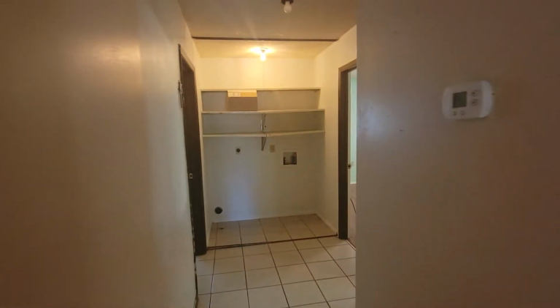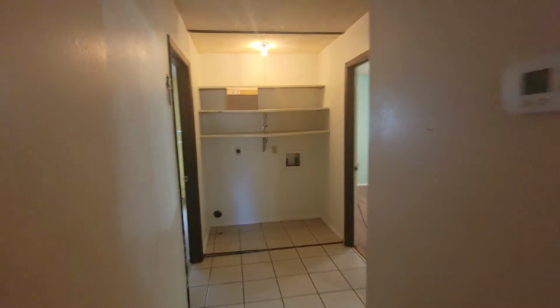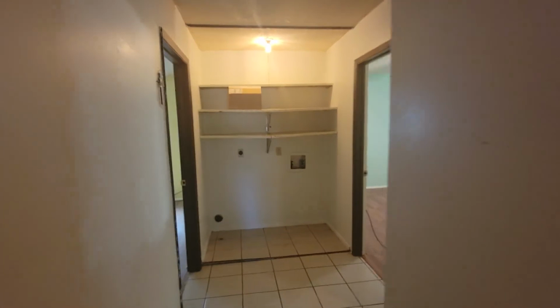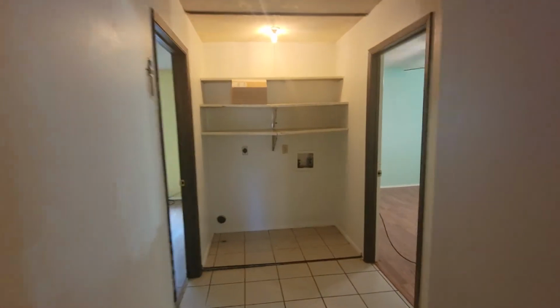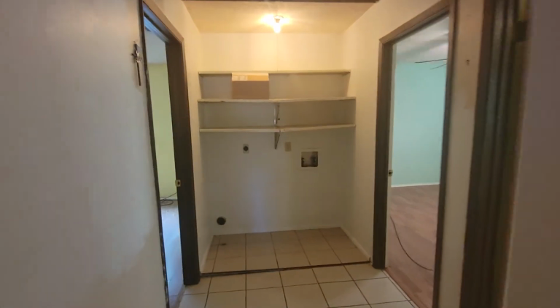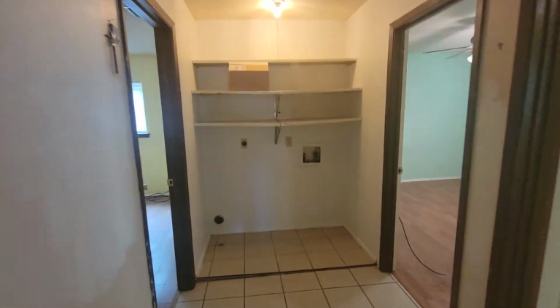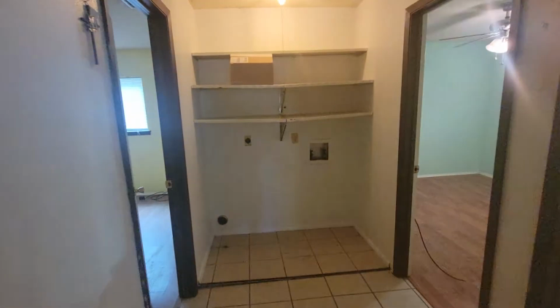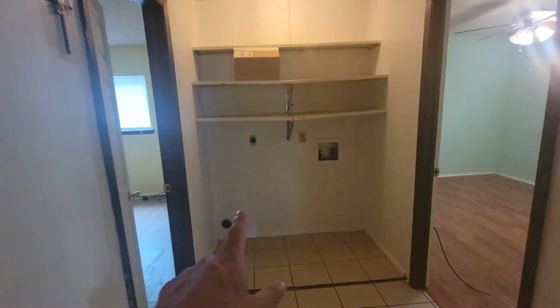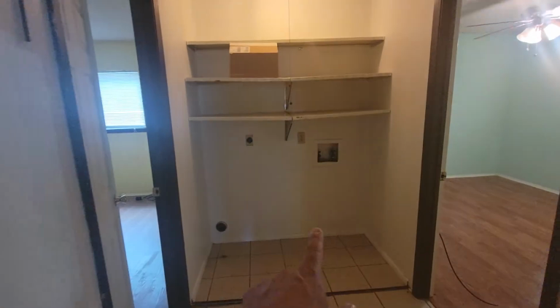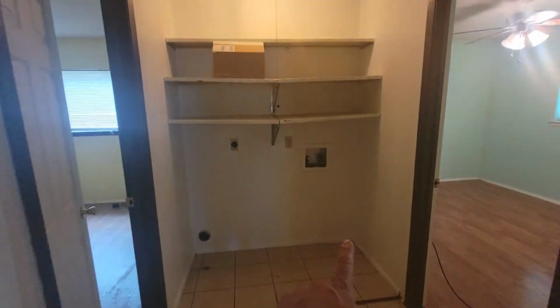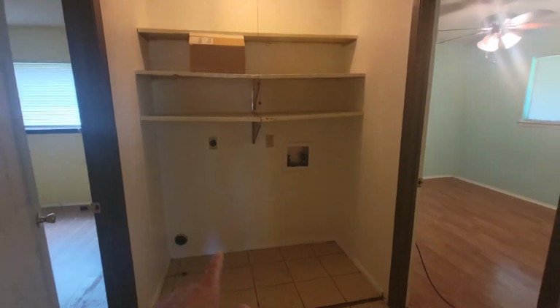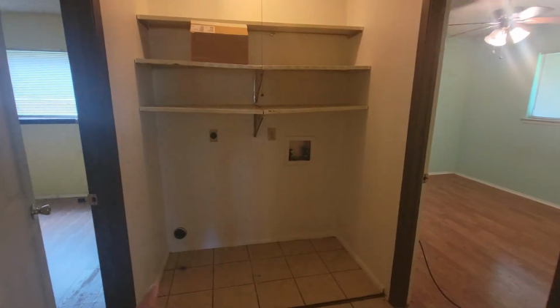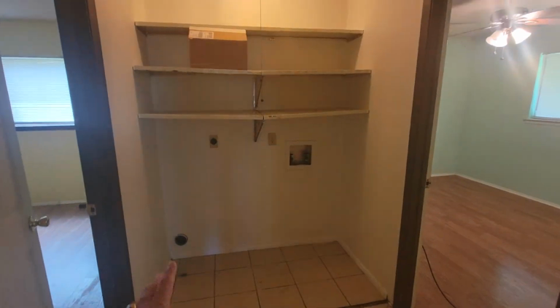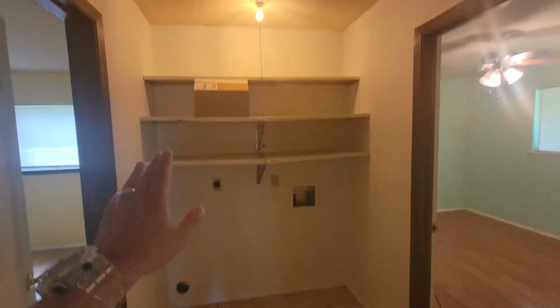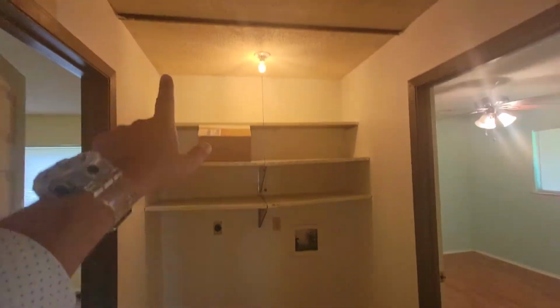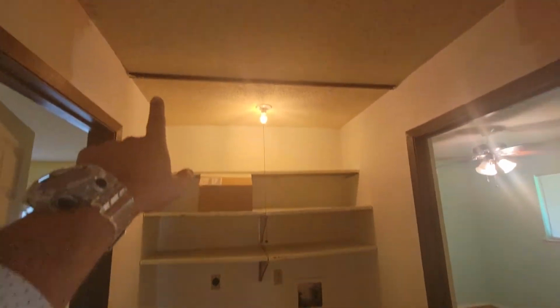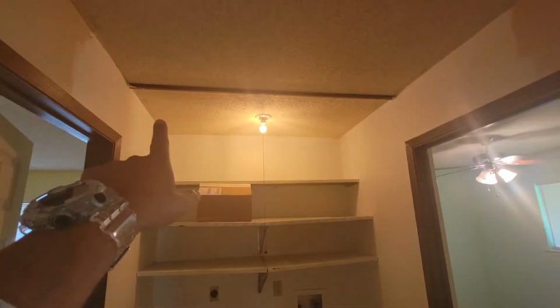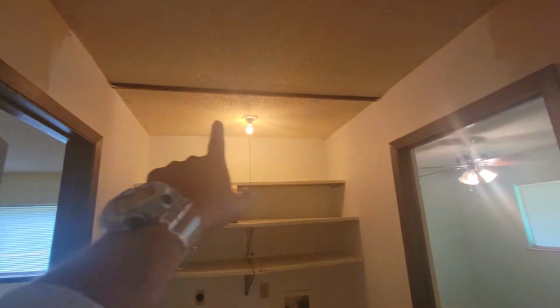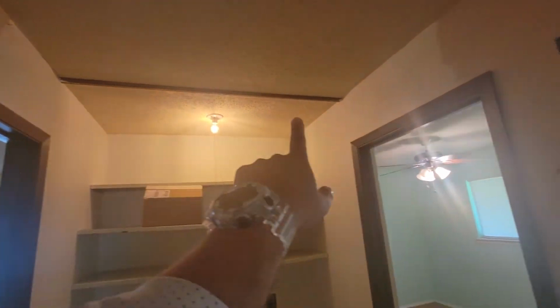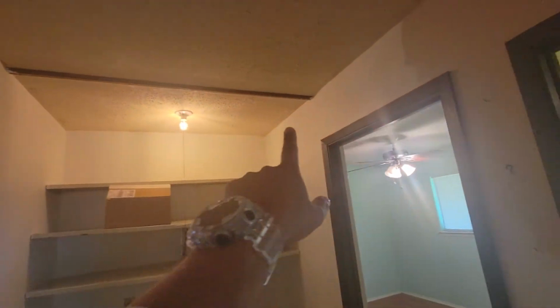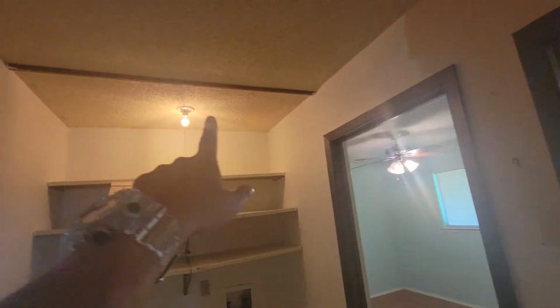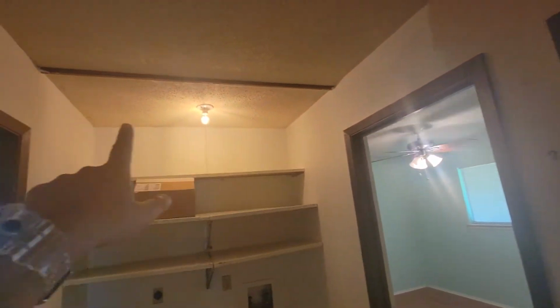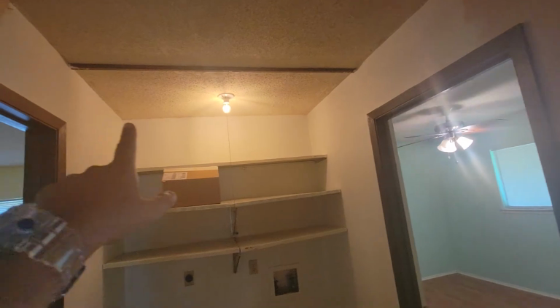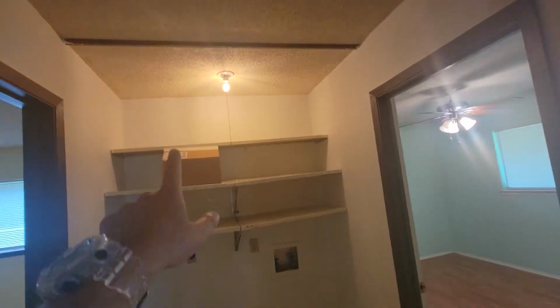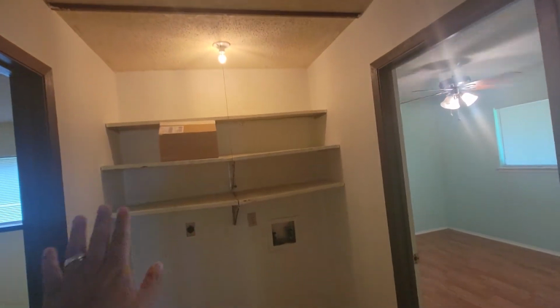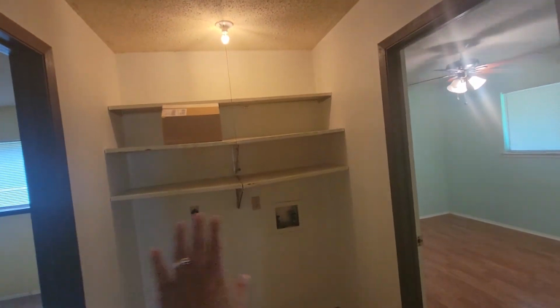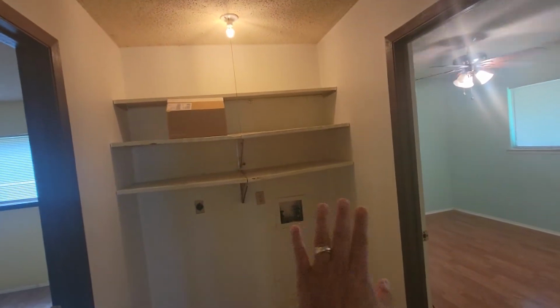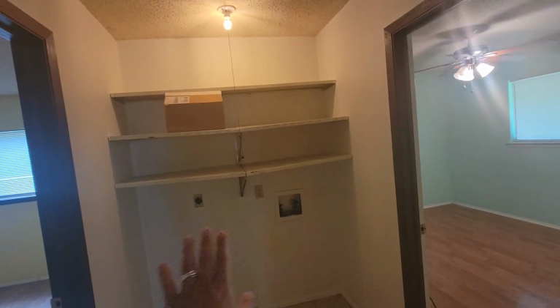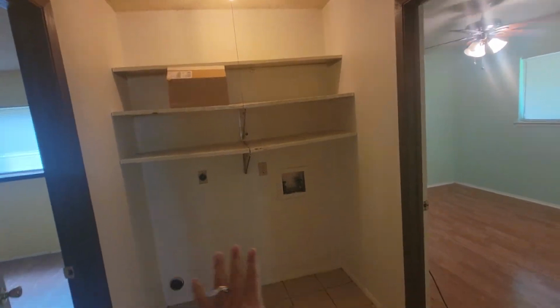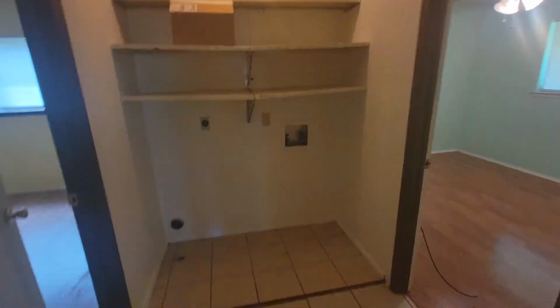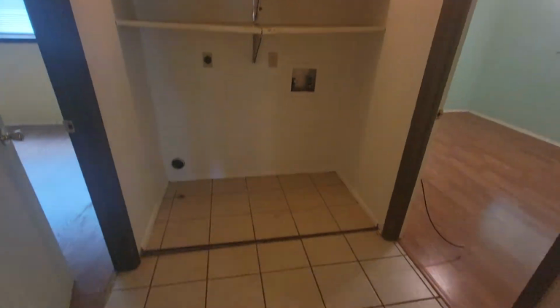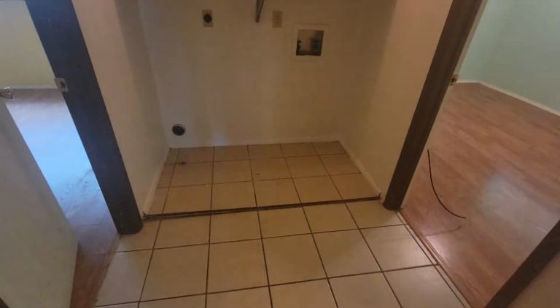This is your washer and dryer area. There are supposed to be some doors here, probably some bypass doors.